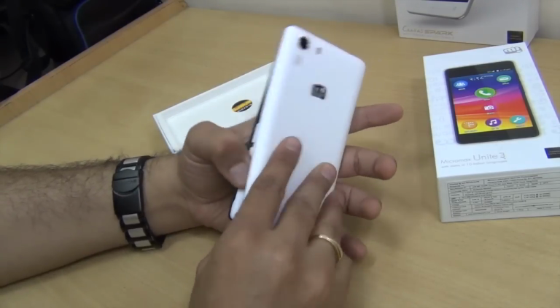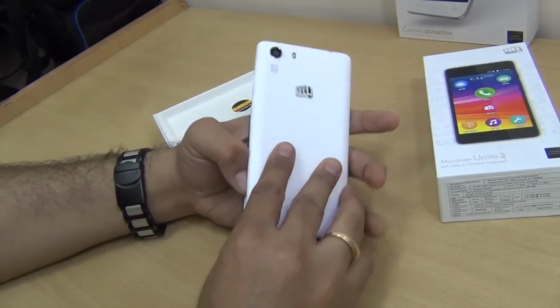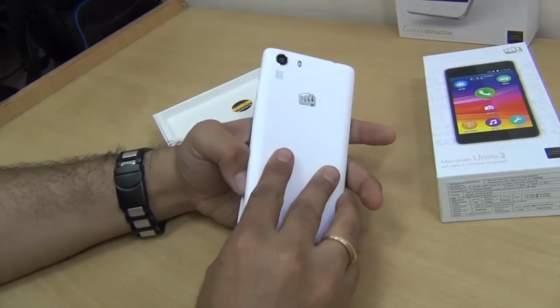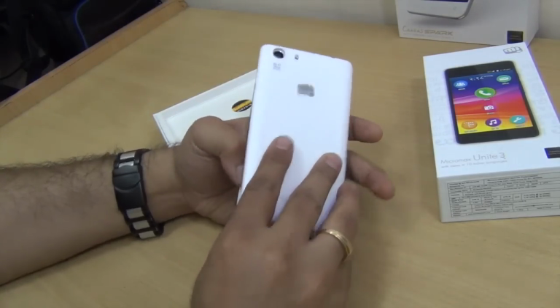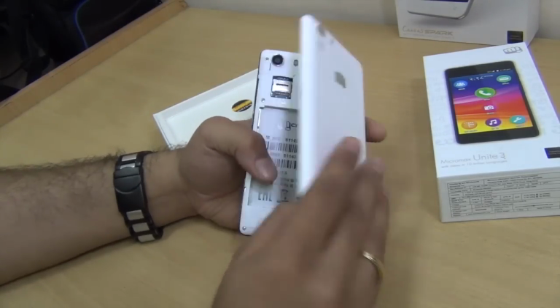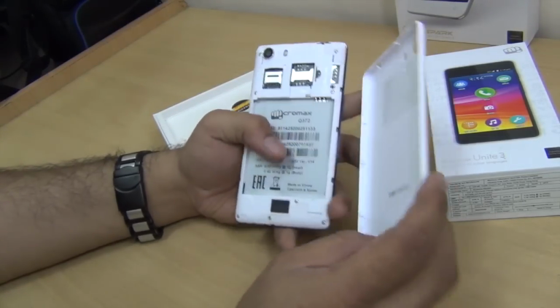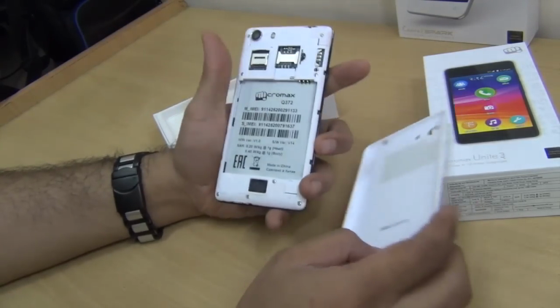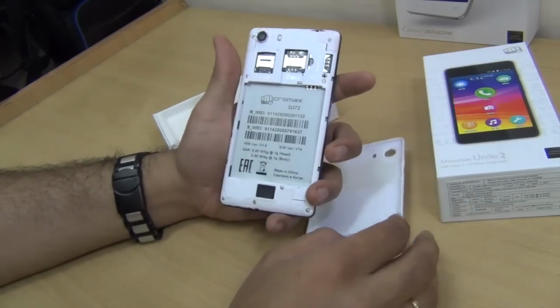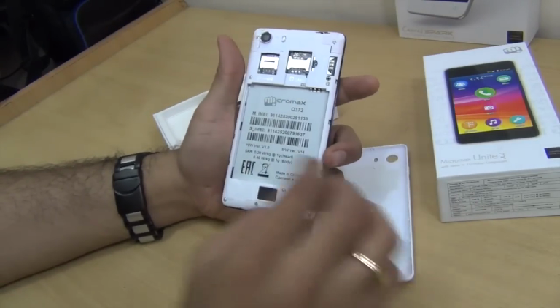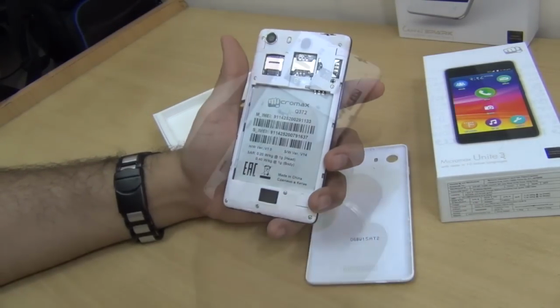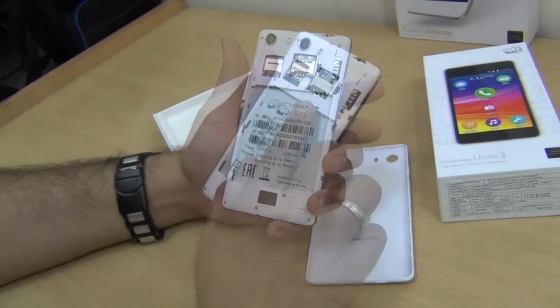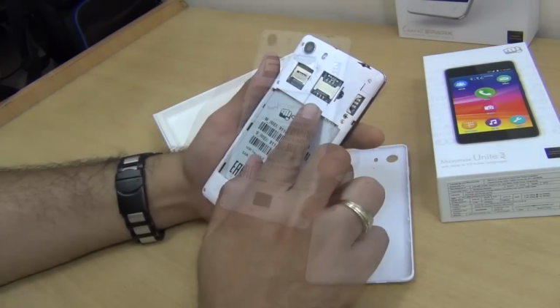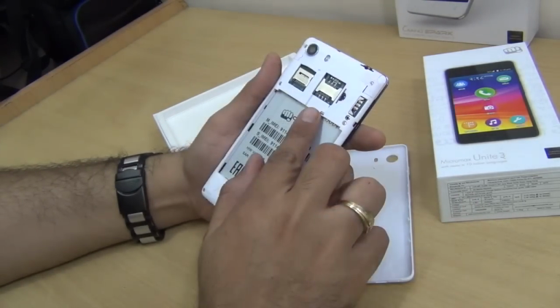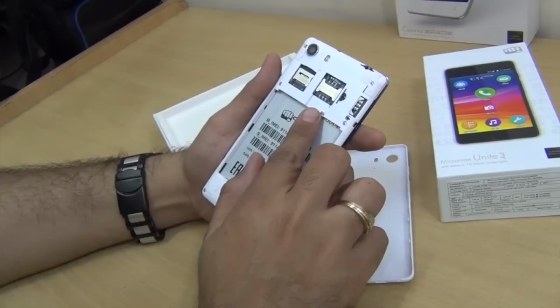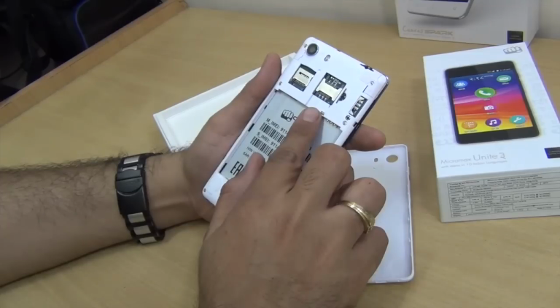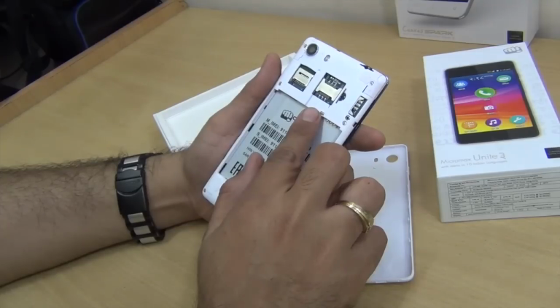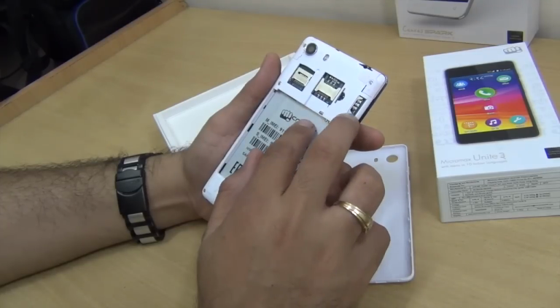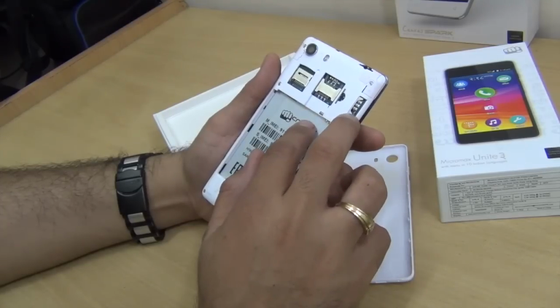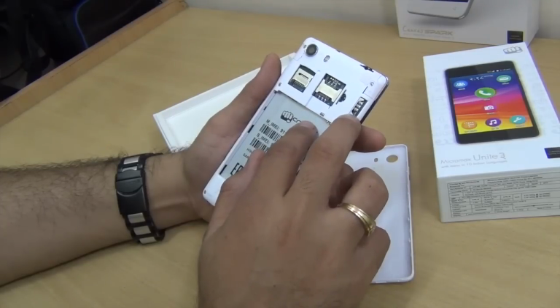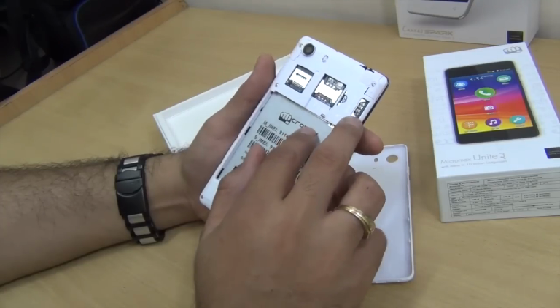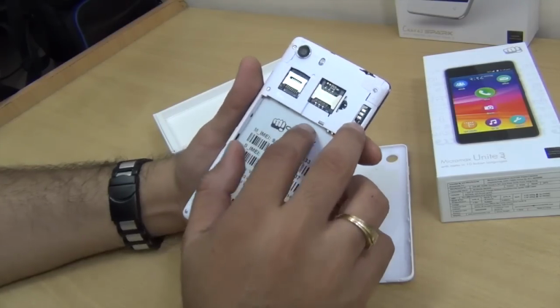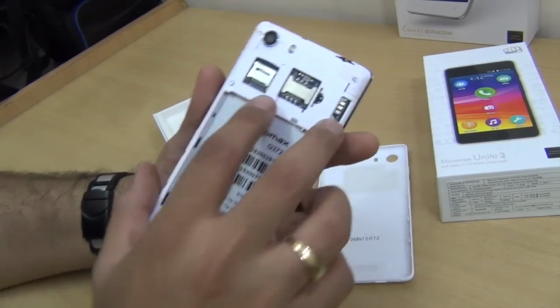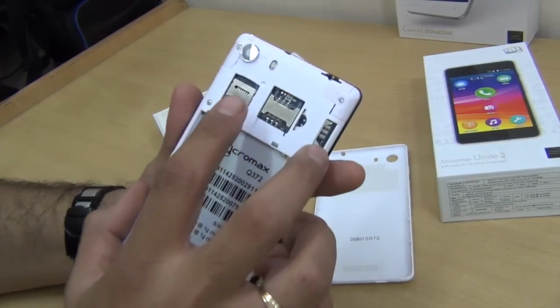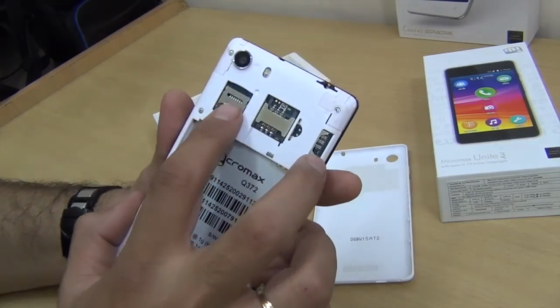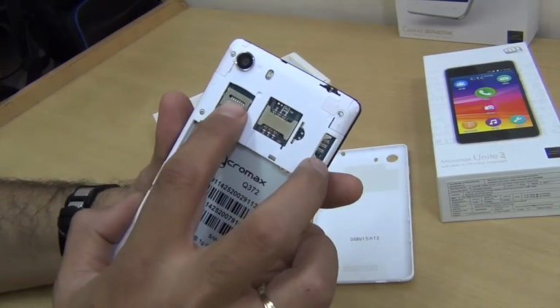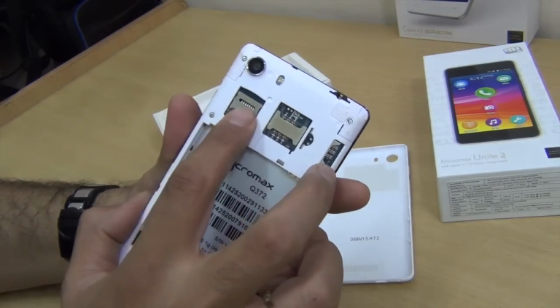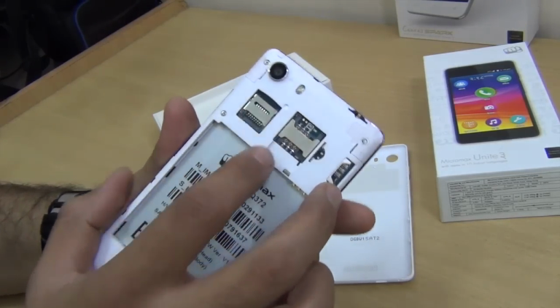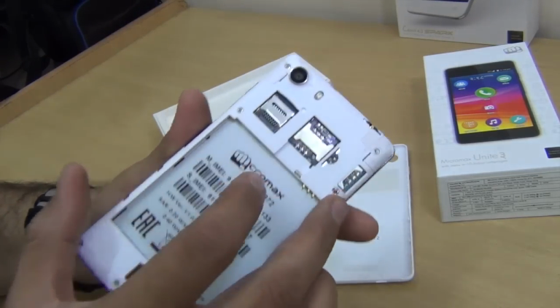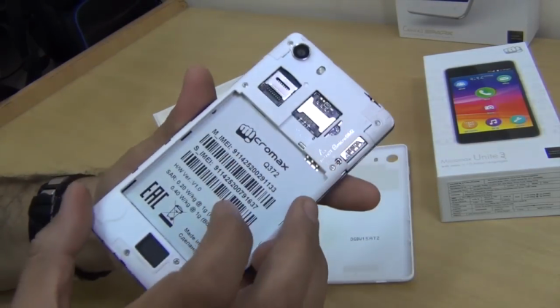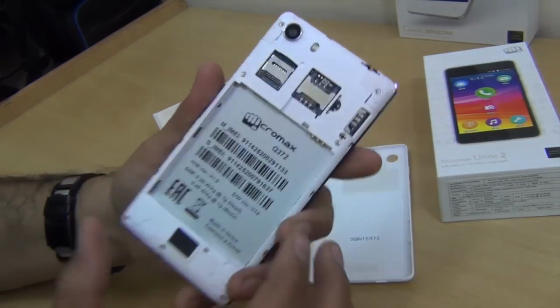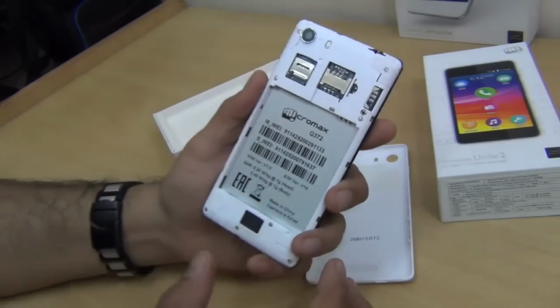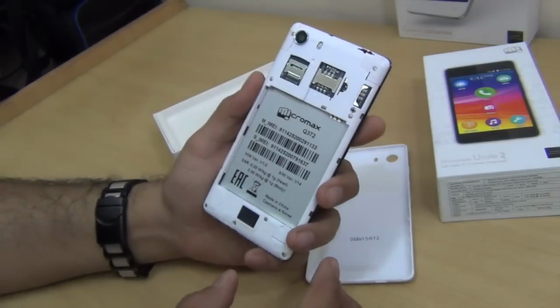The back is removable and gives you access to the SIM card slots. SIM 1 is a full-size SIM slot and SIM 2 is a micro SIM slot. There is also a micro SD card slot provided for expanding the memory.